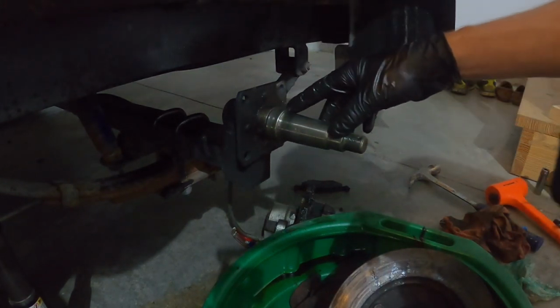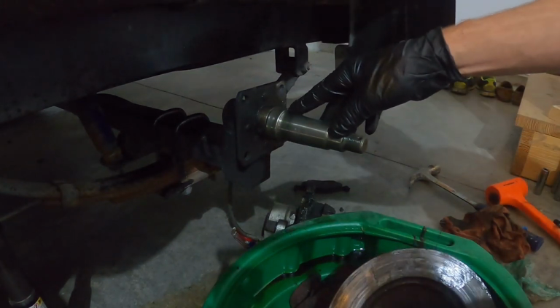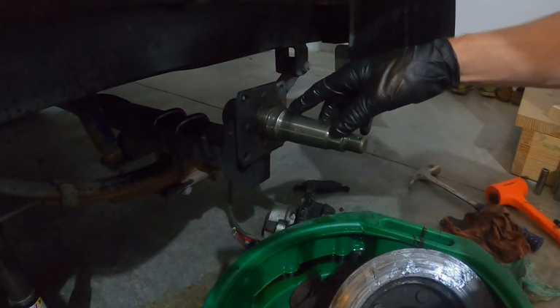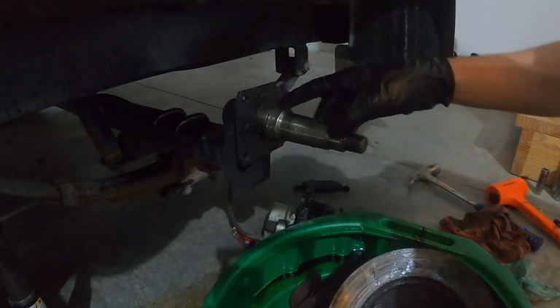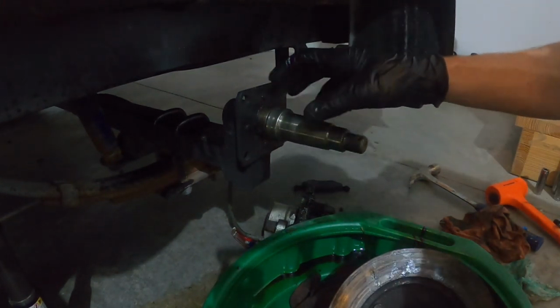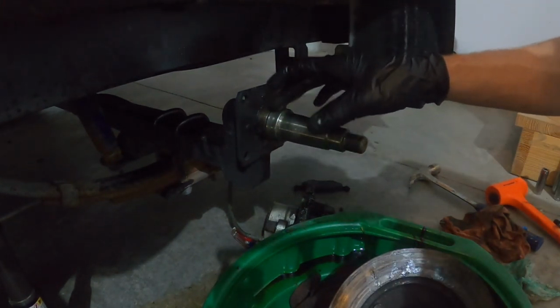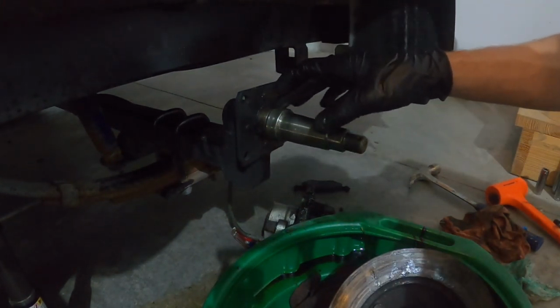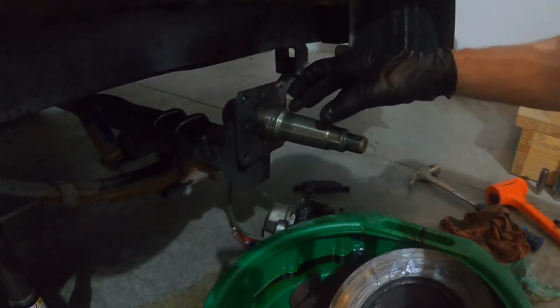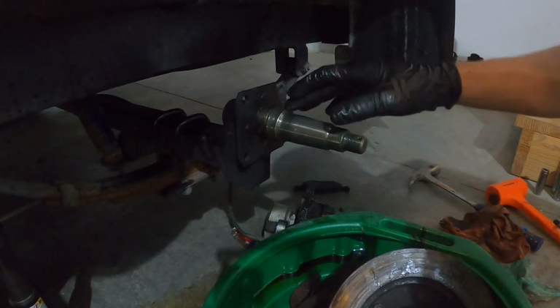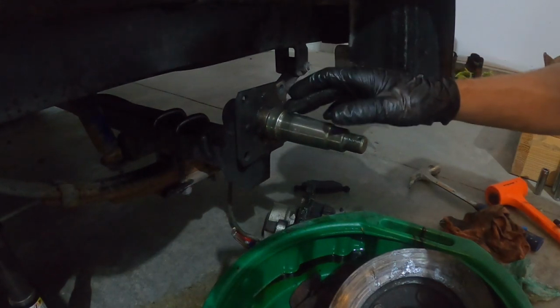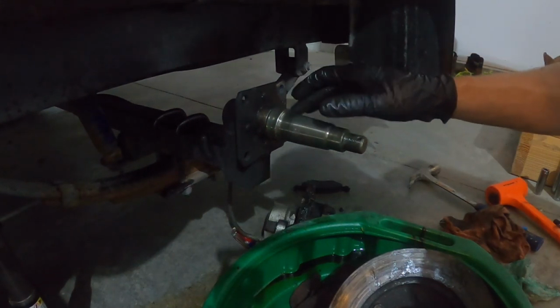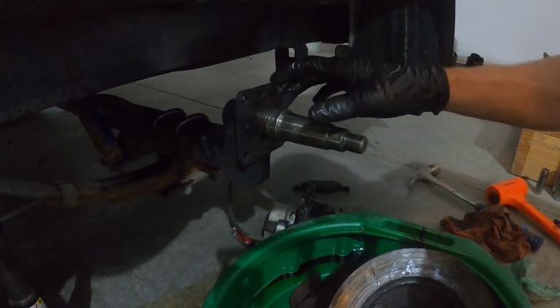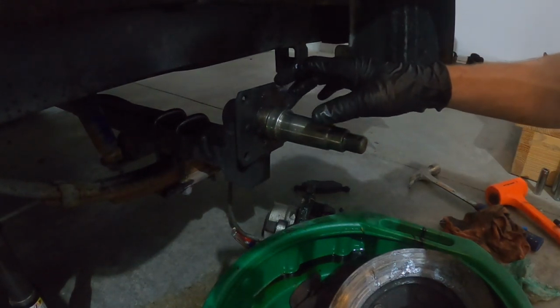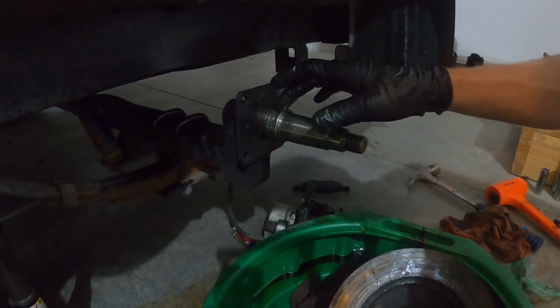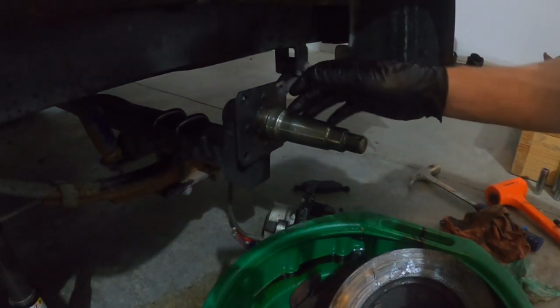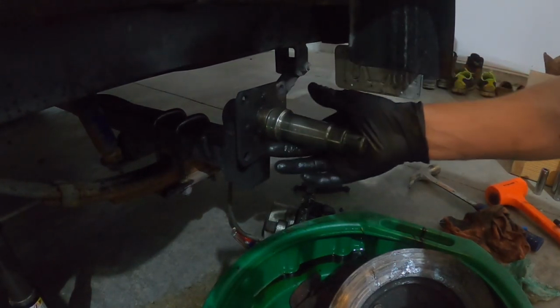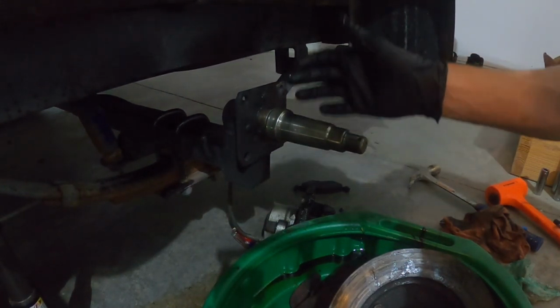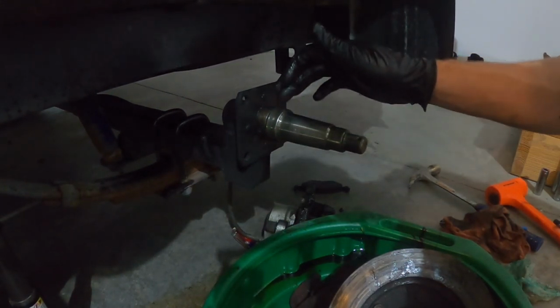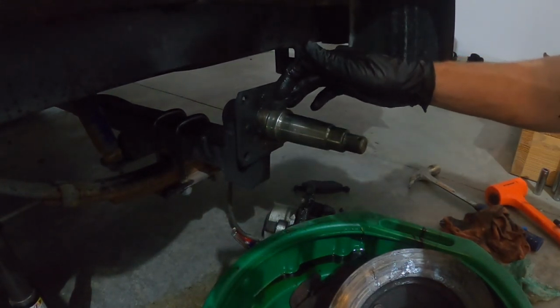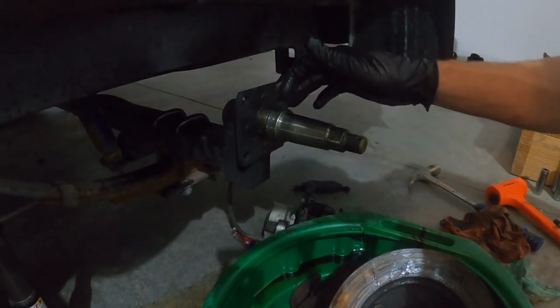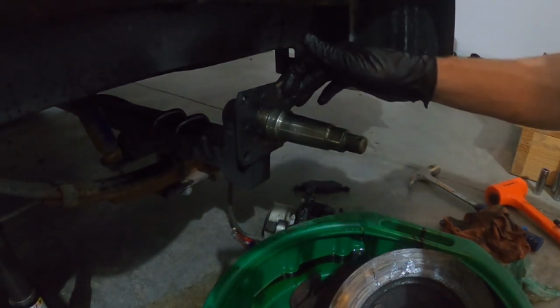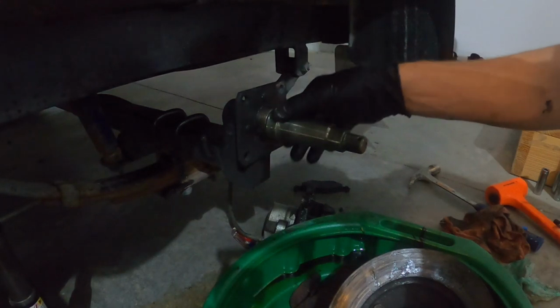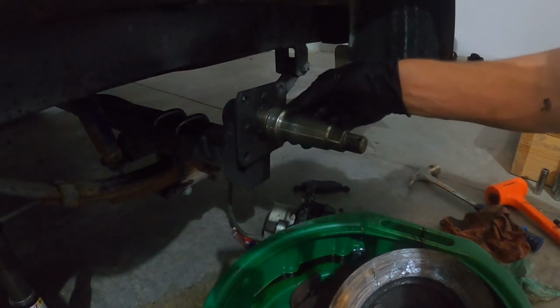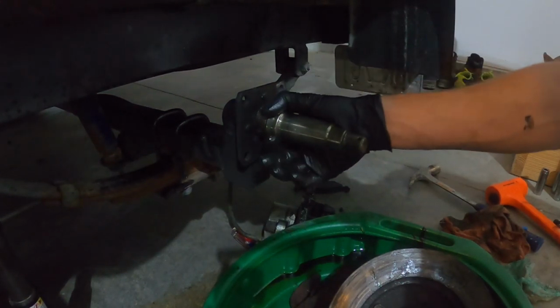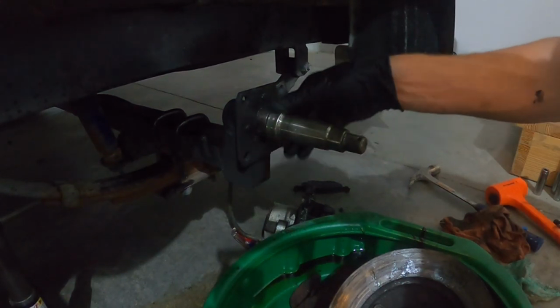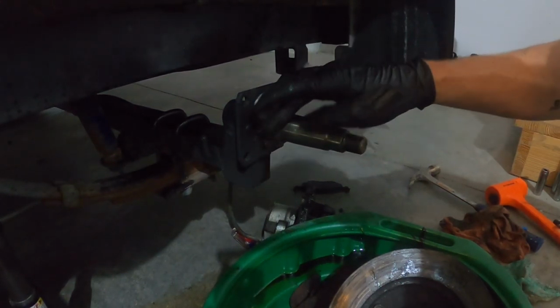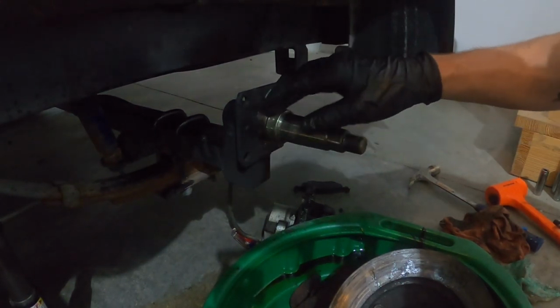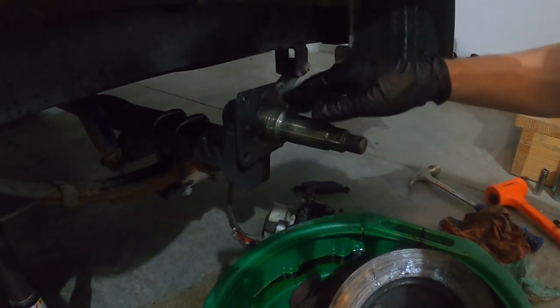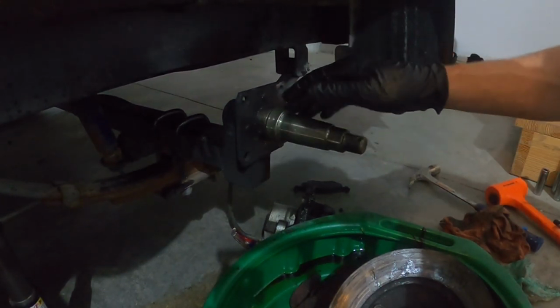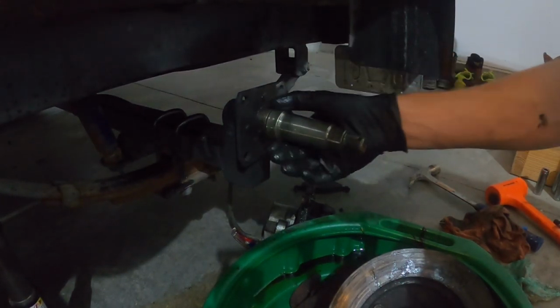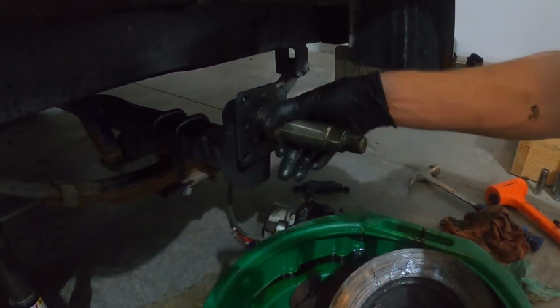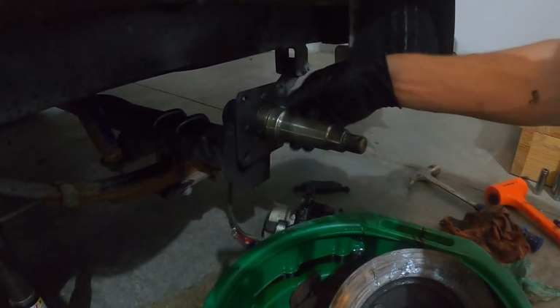What you really want to check is this wear sleeve here — this is where your seal actually rides on. You can replace this if it's messed up. As long as it's smooth and there's no burrs on it, you're good.